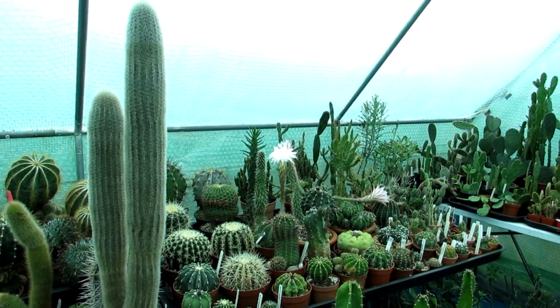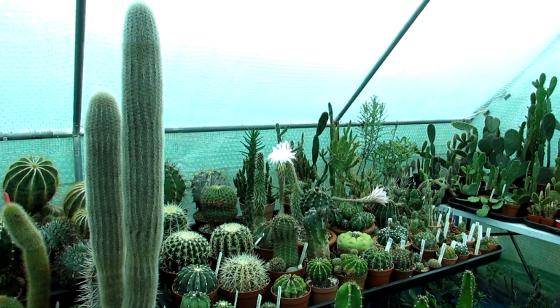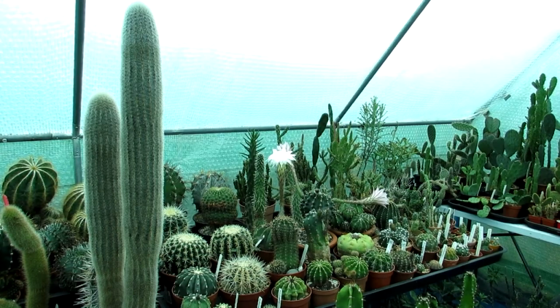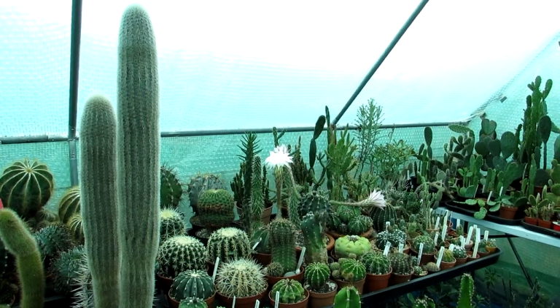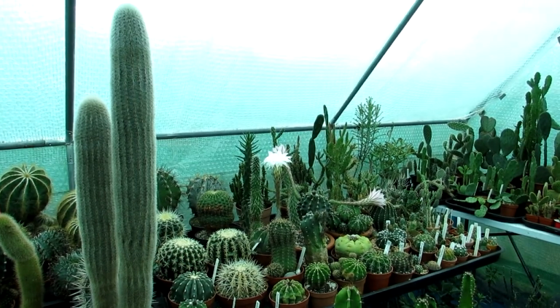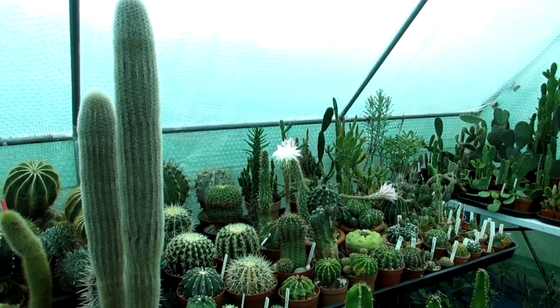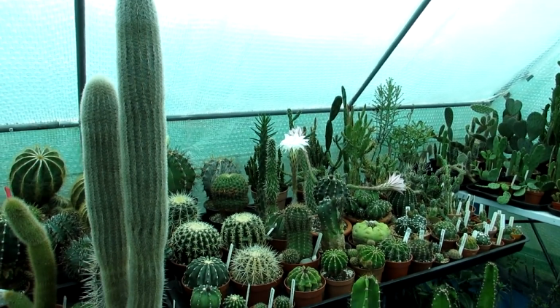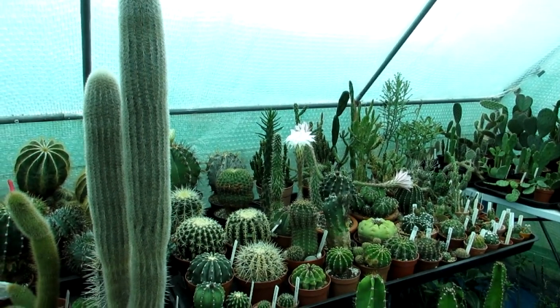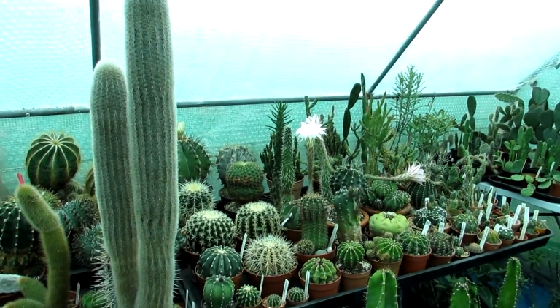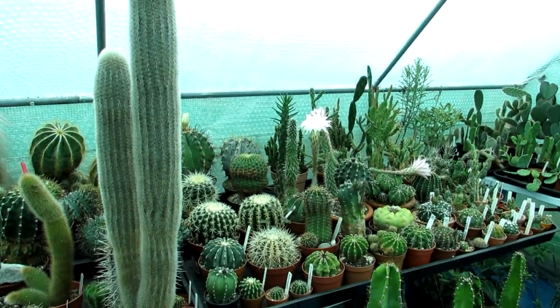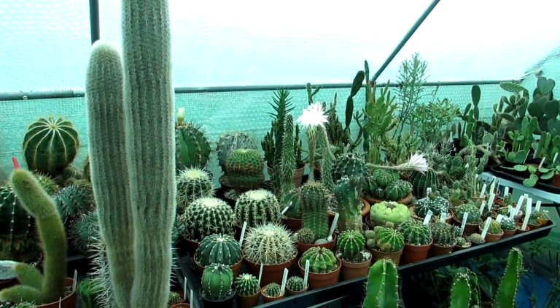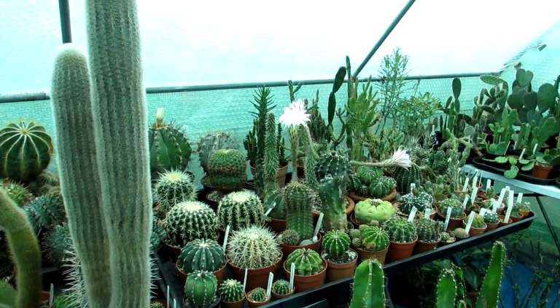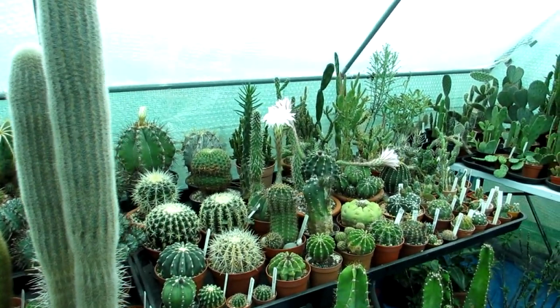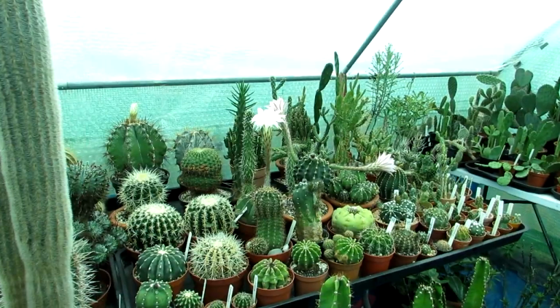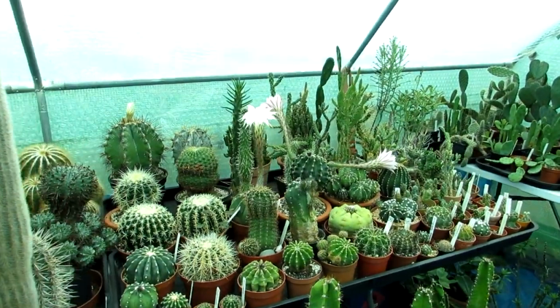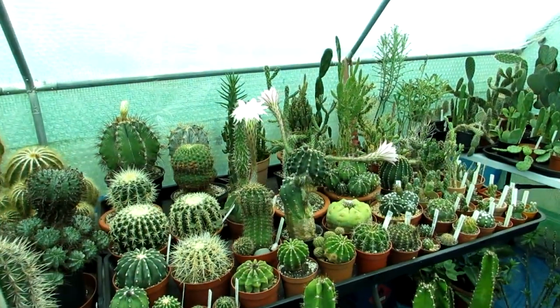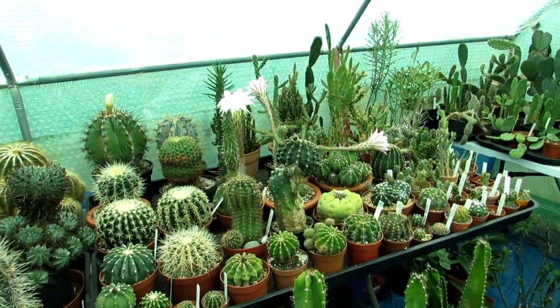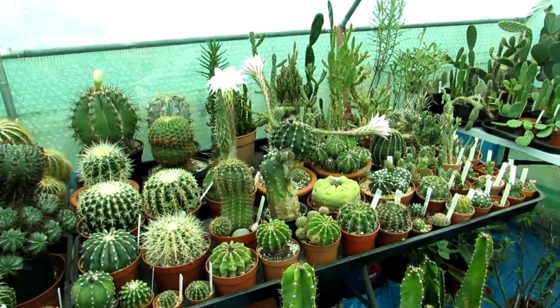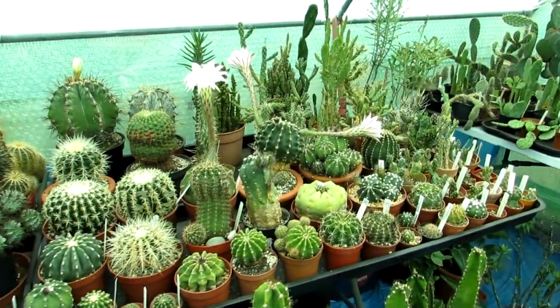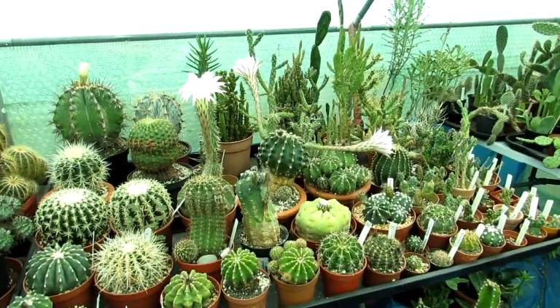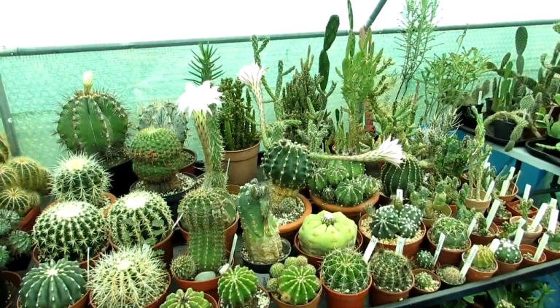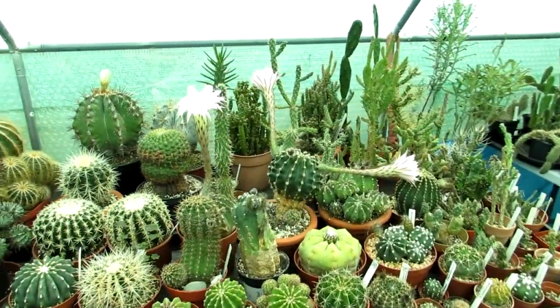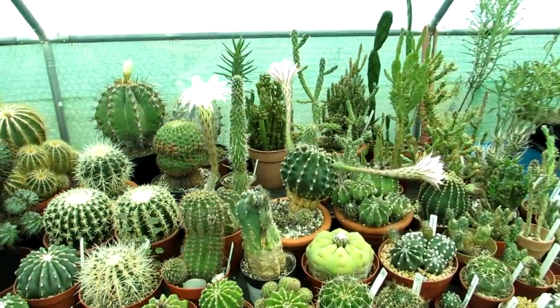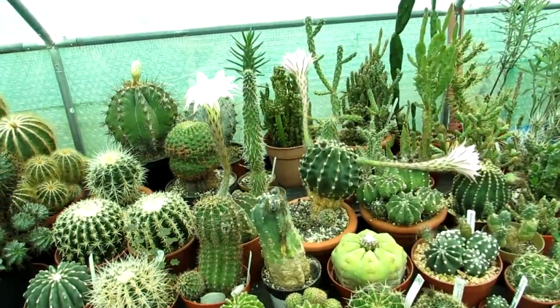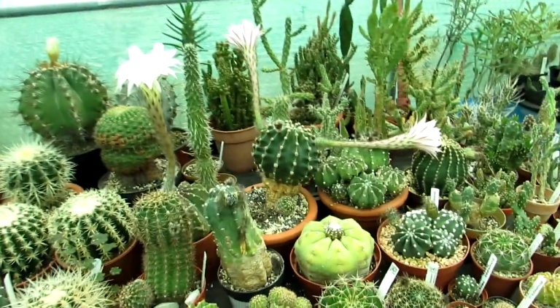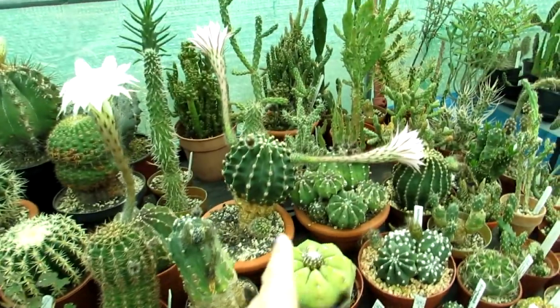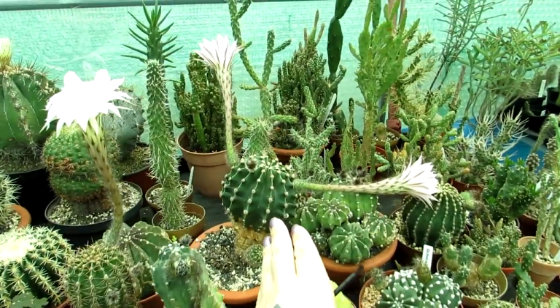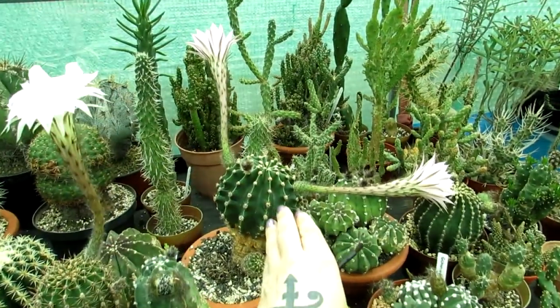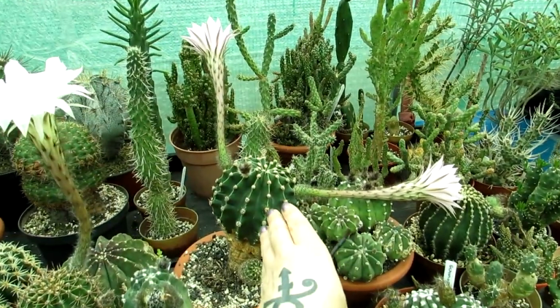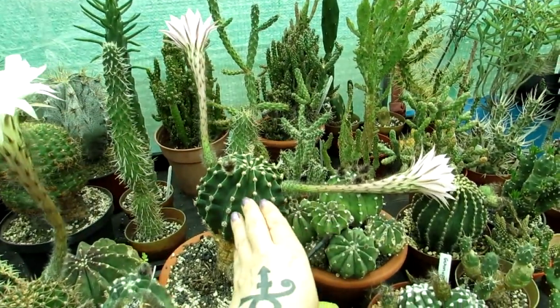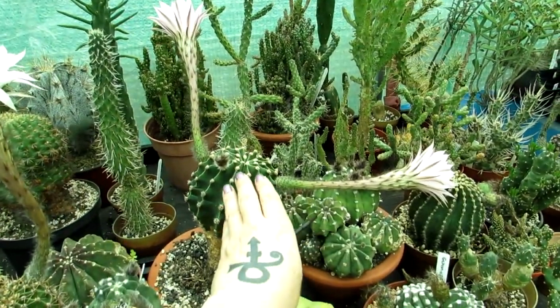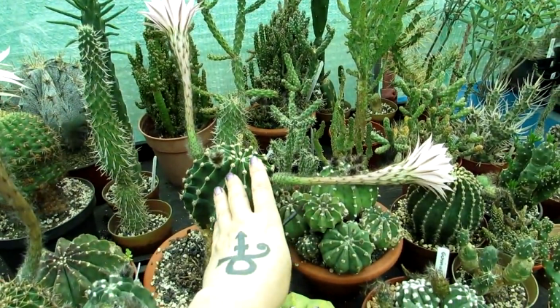Hi guys, it's Lyn here, hope everyone is having a wonderful day. Today I'm going to be cross-pollinating two of my Echinopsis cactus plants.